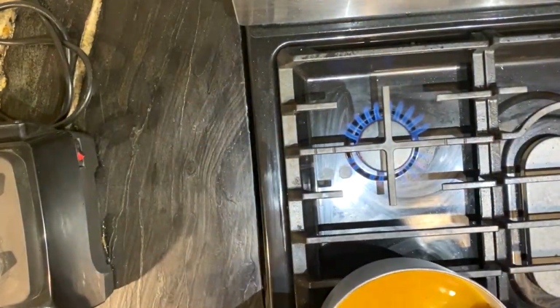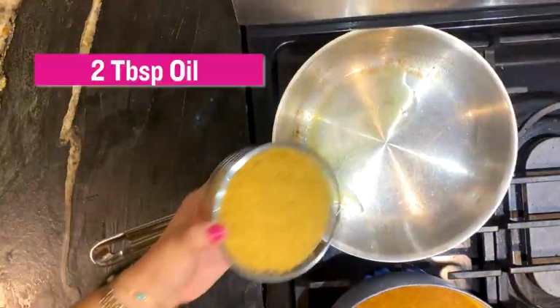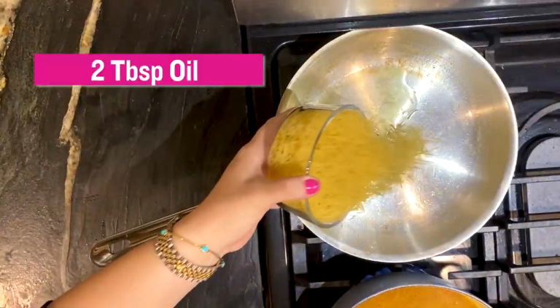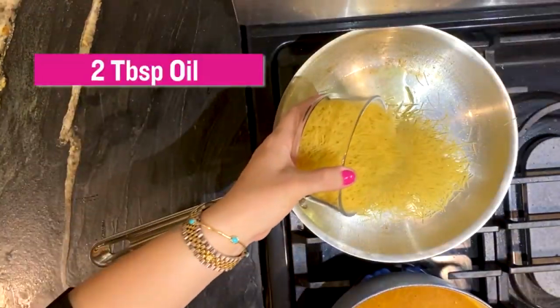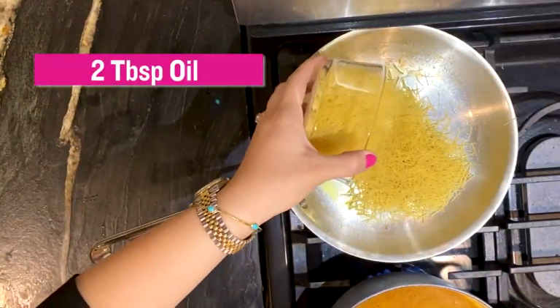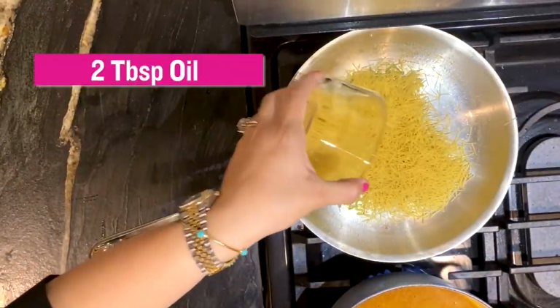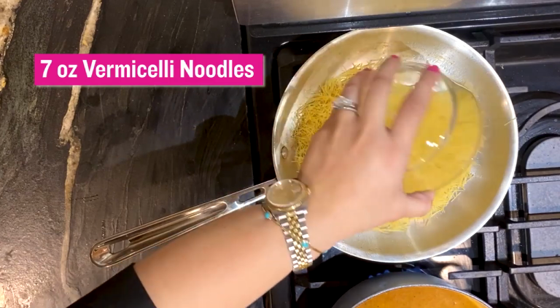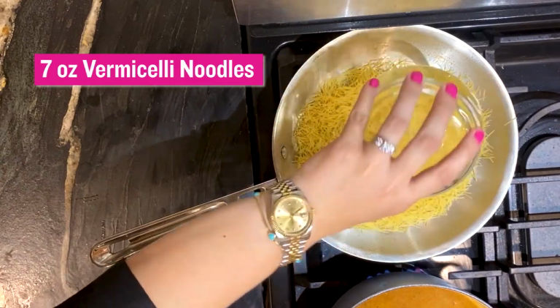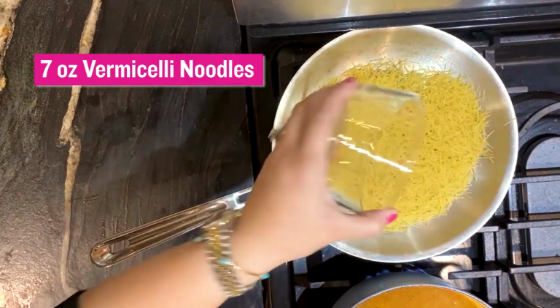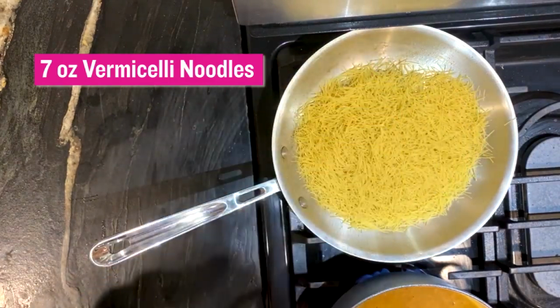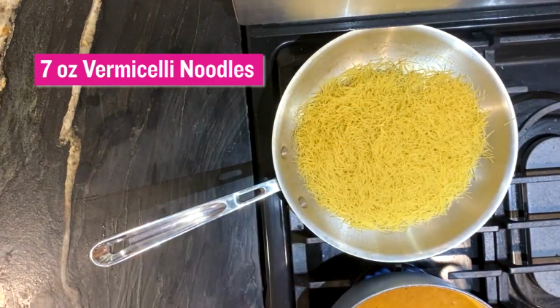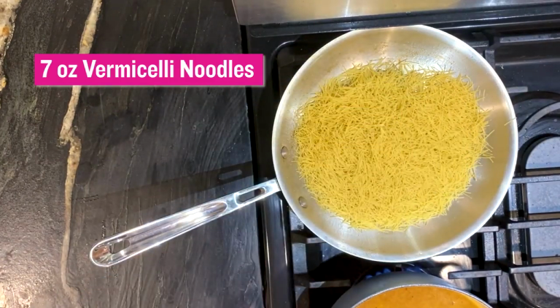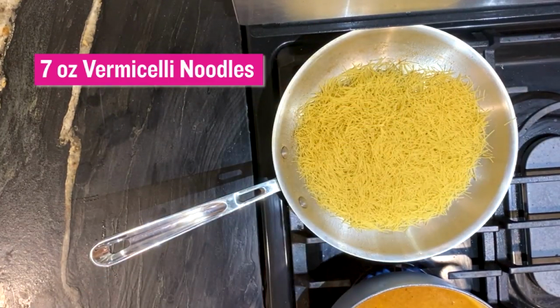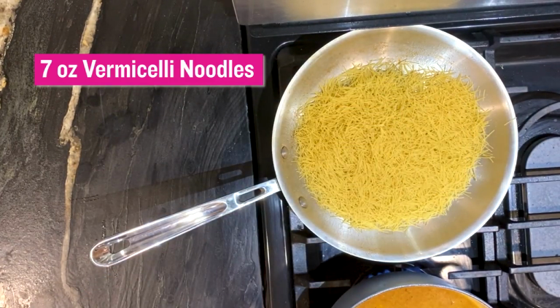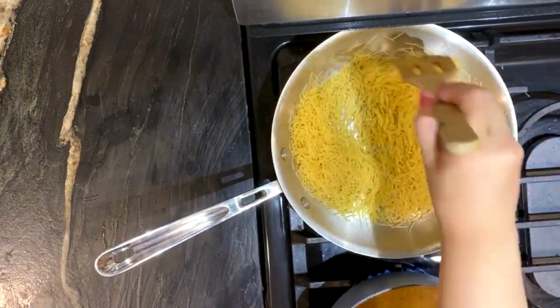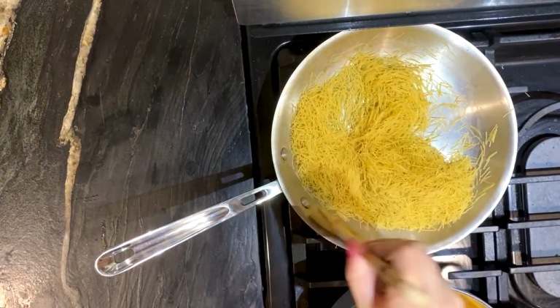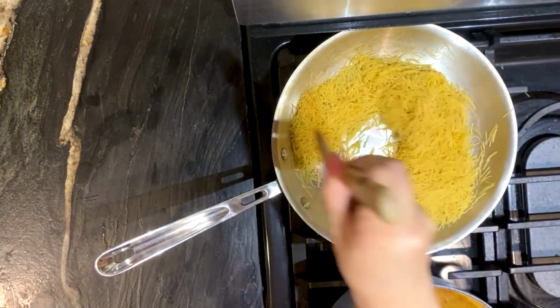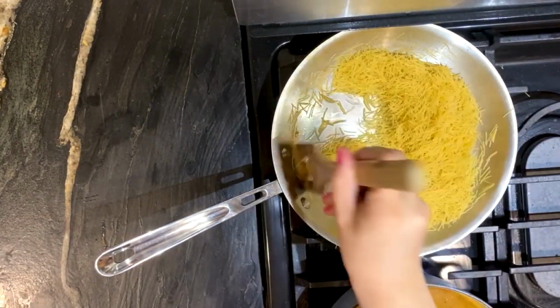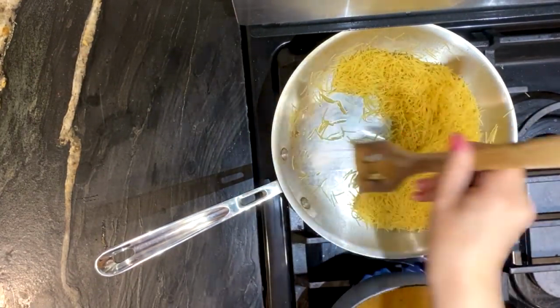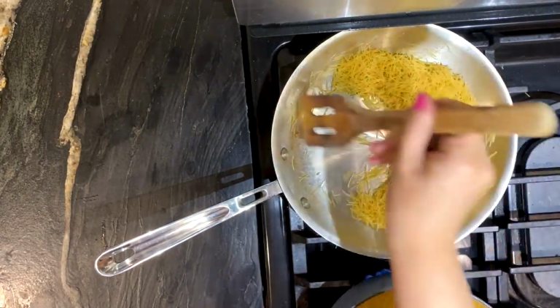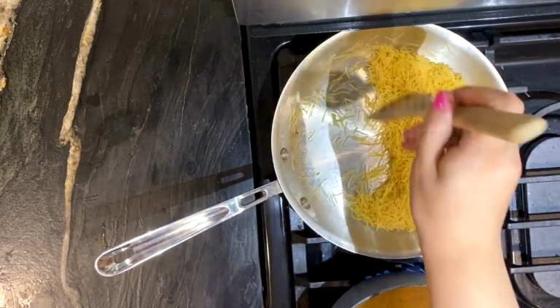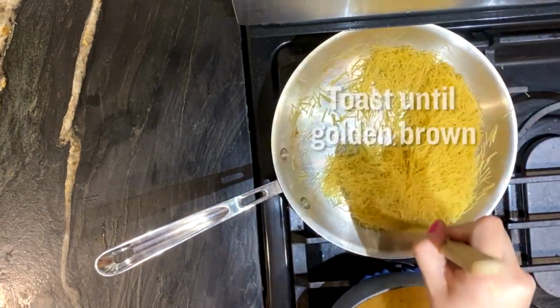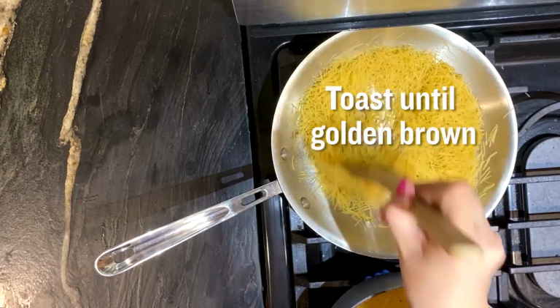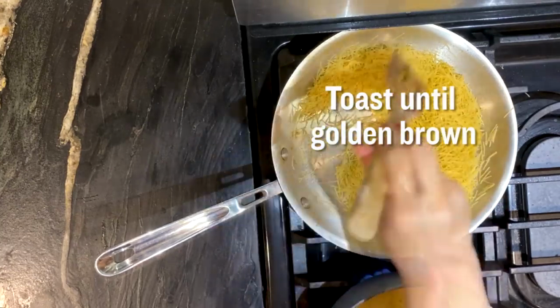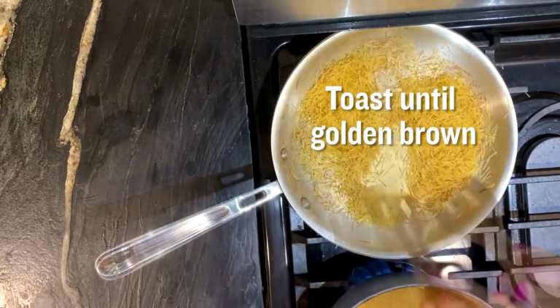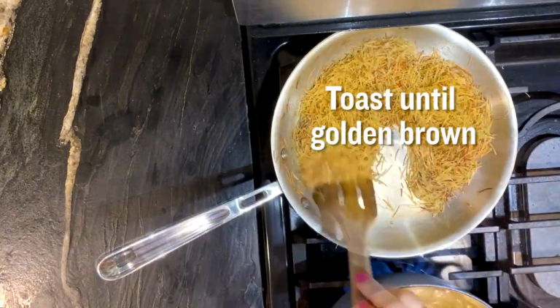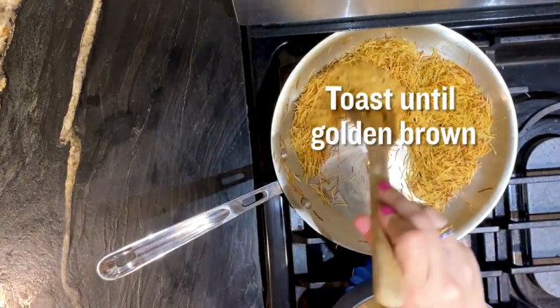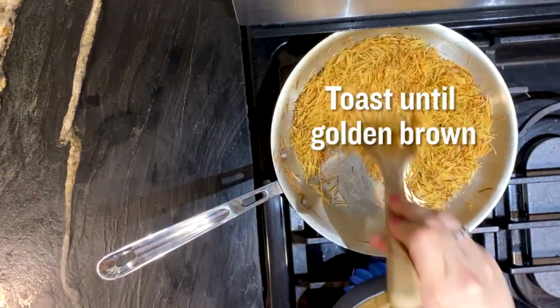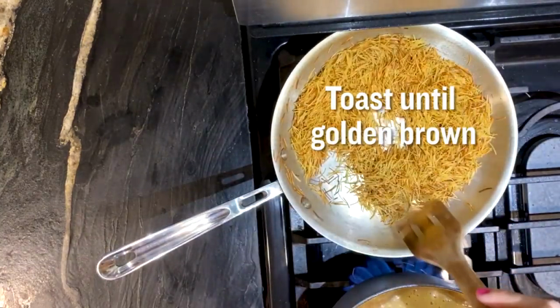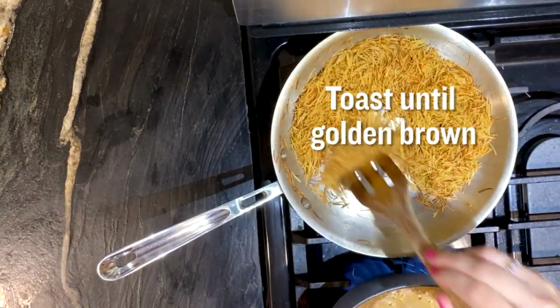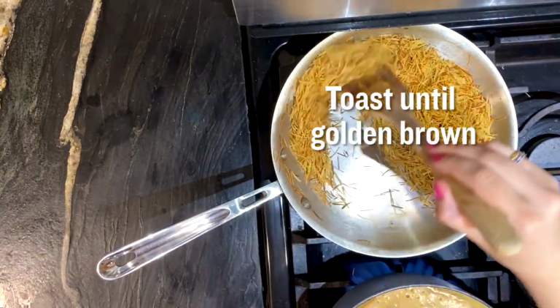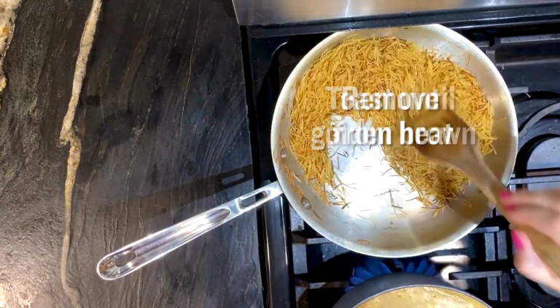I'm using a bag of the vermicelli noodles — it's a seven ounce bag. It's the thinner noodles, so it's going to cook a little bit faster. Just toast them a little bit until they get kind of golden brown.